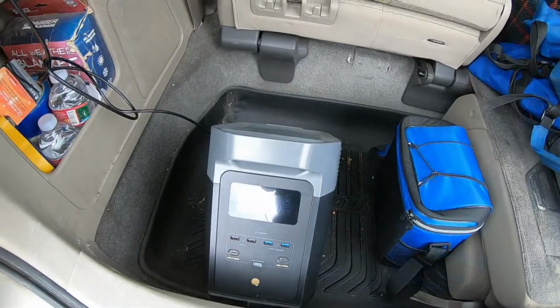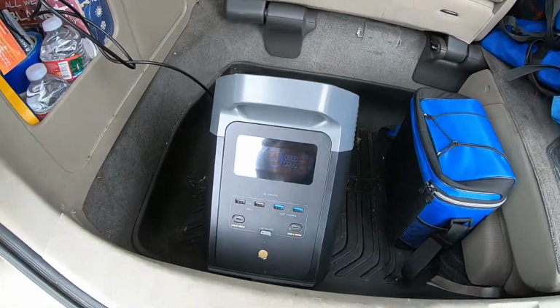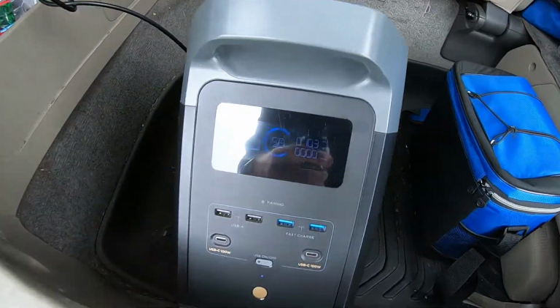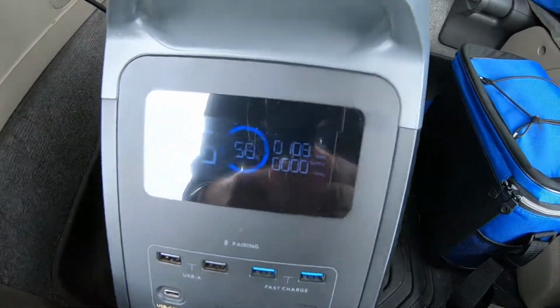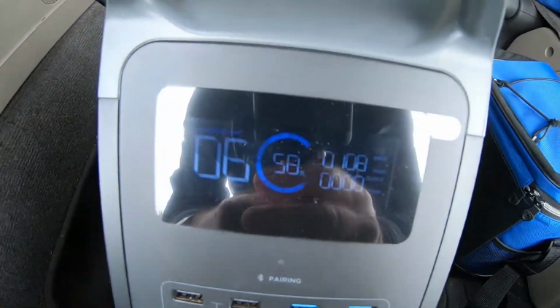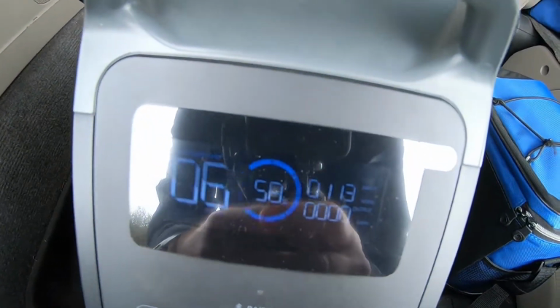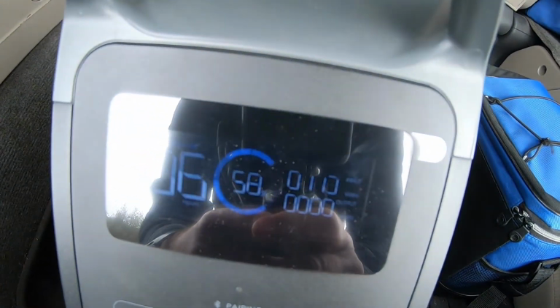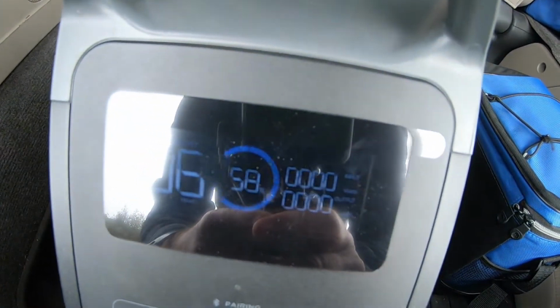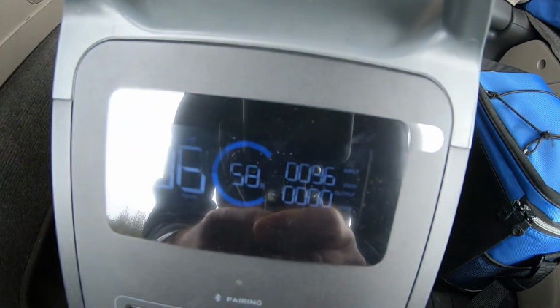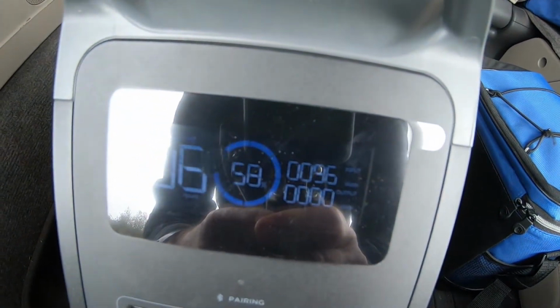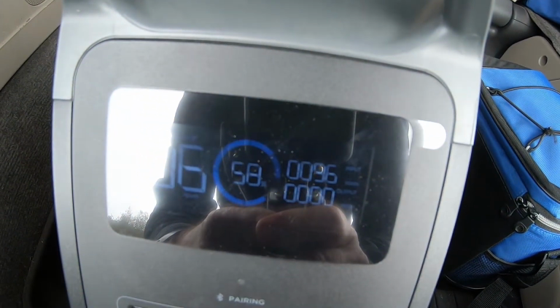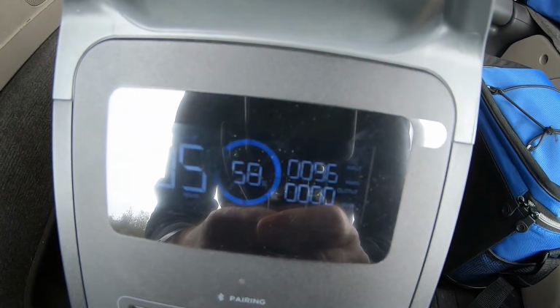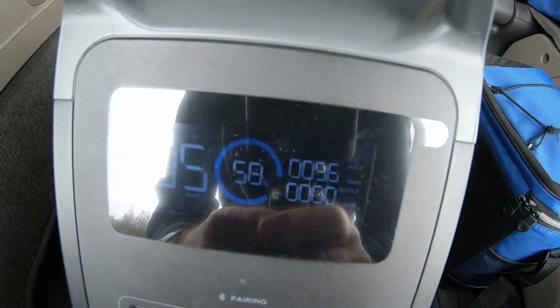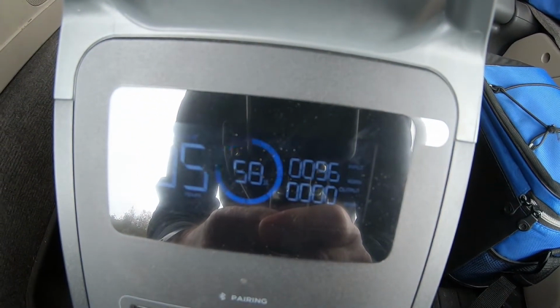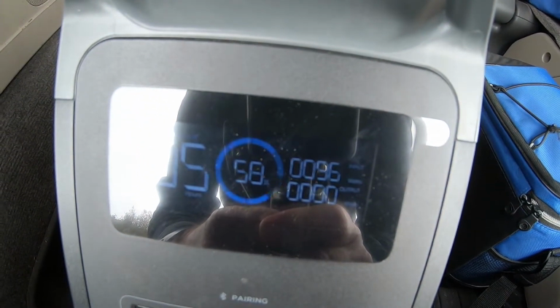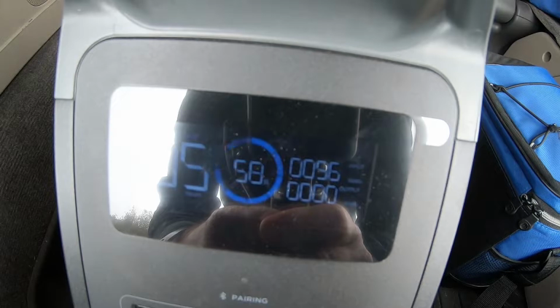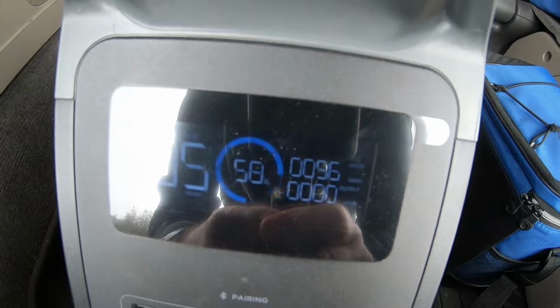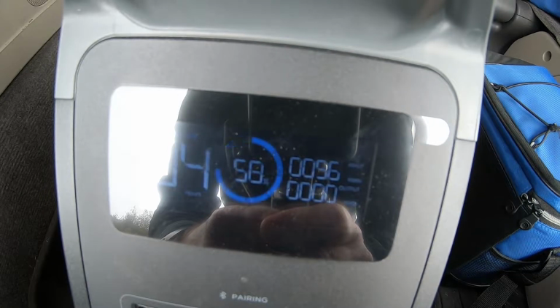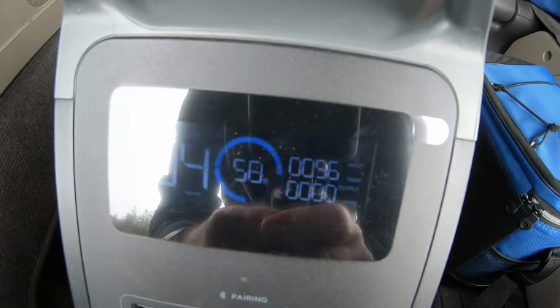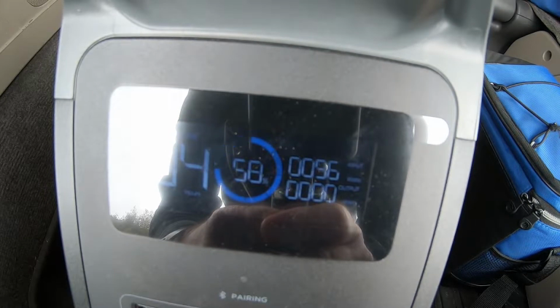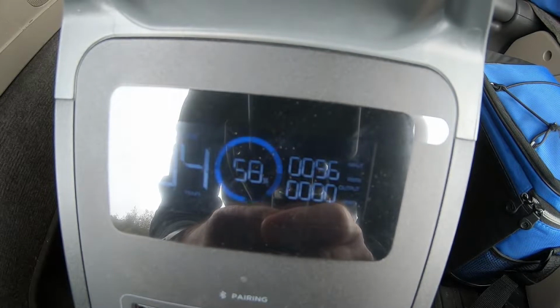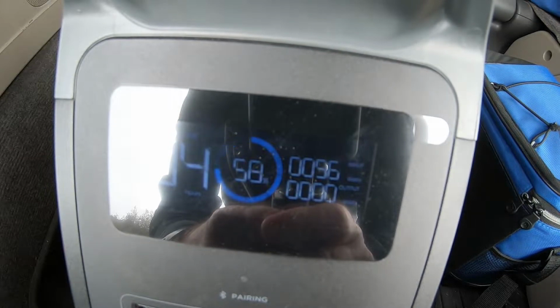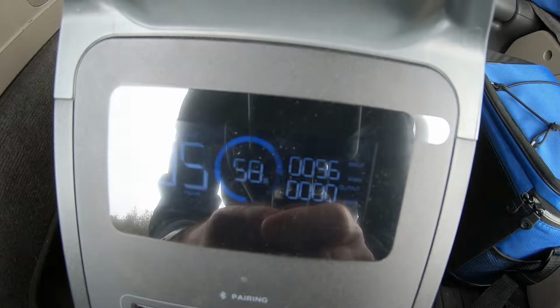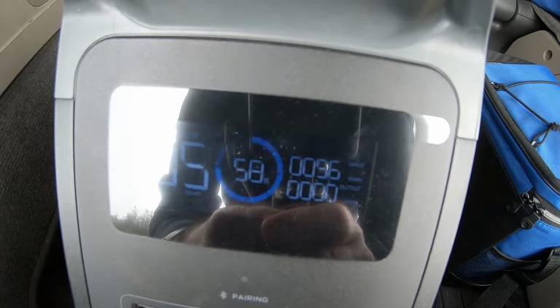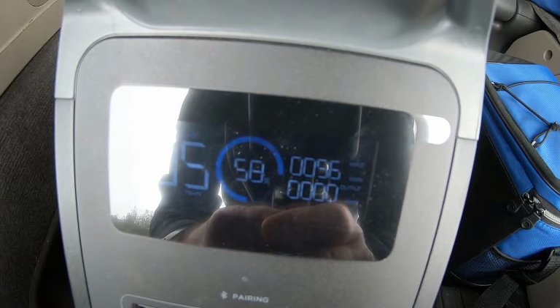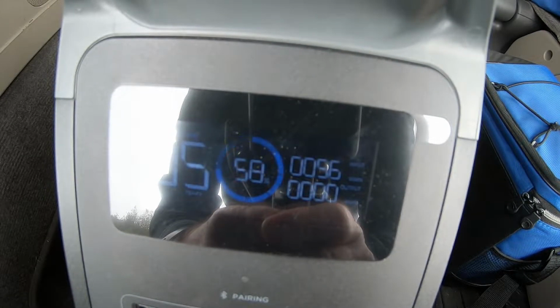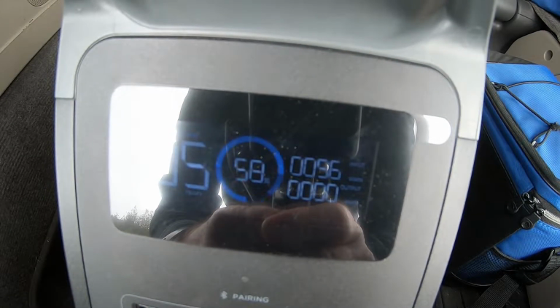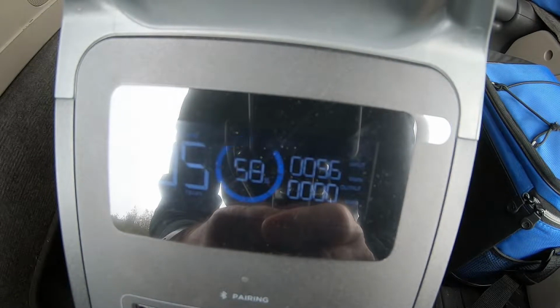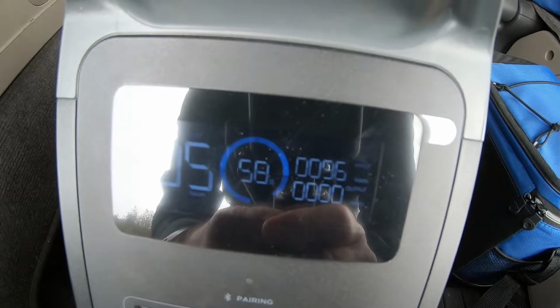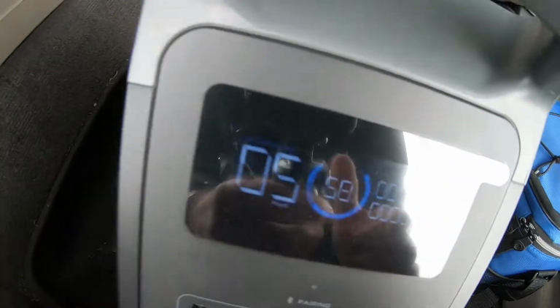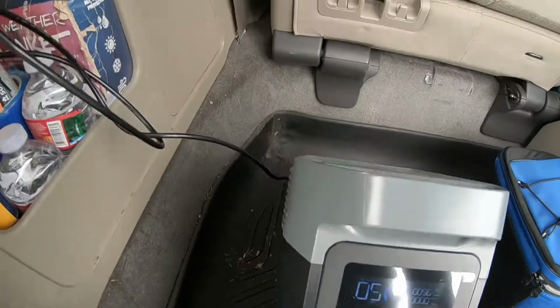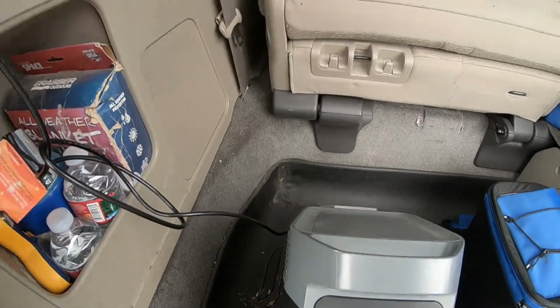The engine's on and it looks like it's charging at about 100 watts — 96 watts. That's about right. It's supposed to draw 8 amps at 12 volts, so 96 watts.